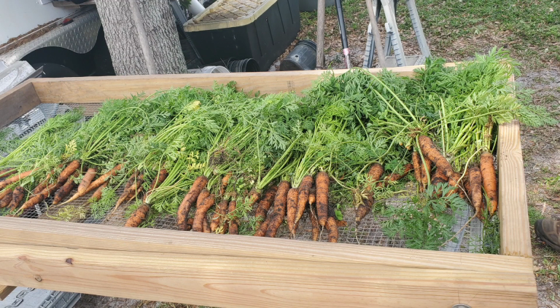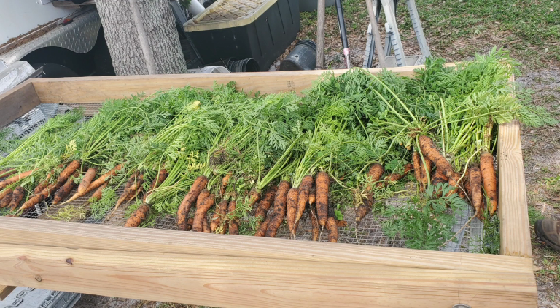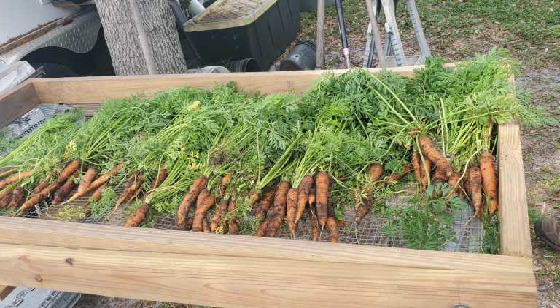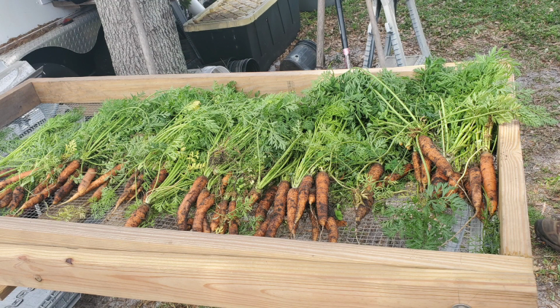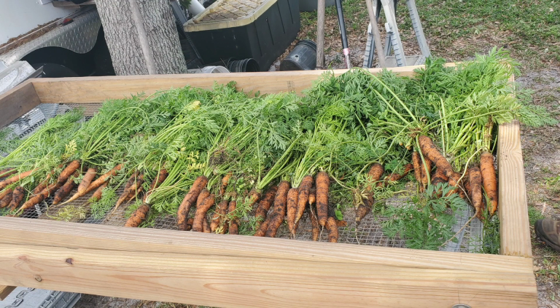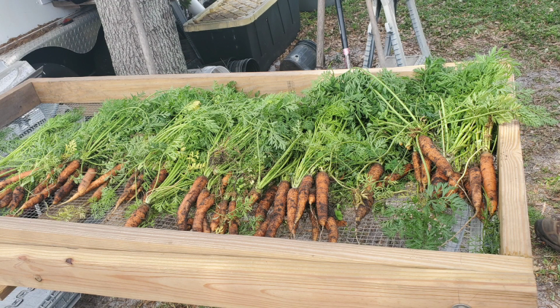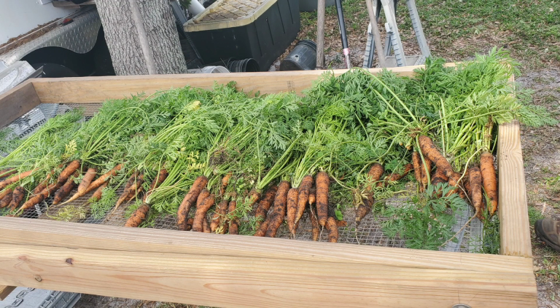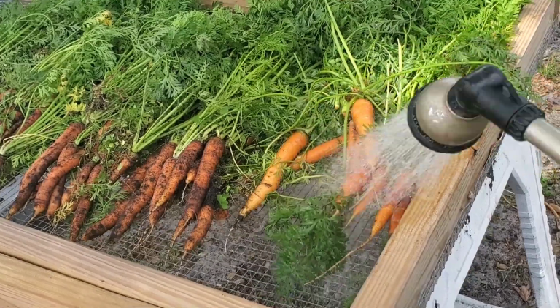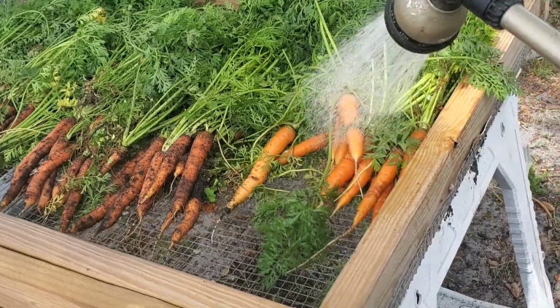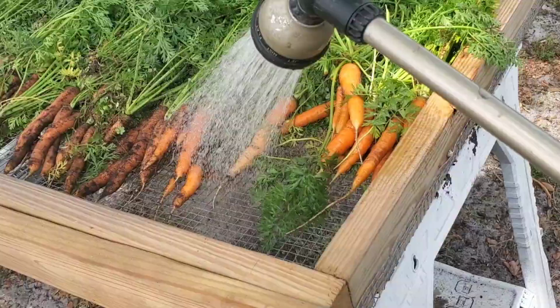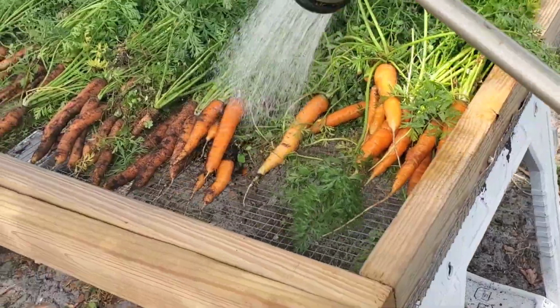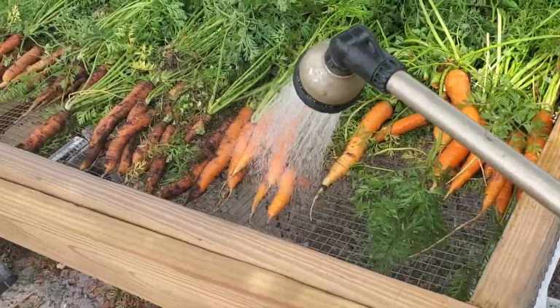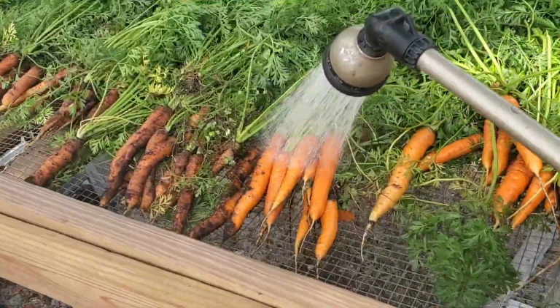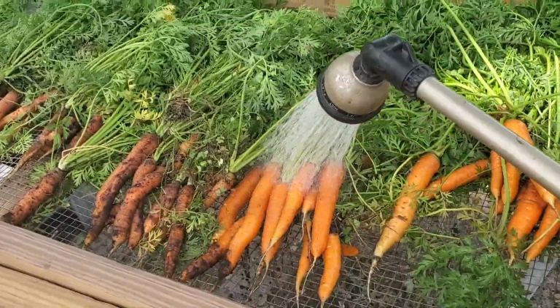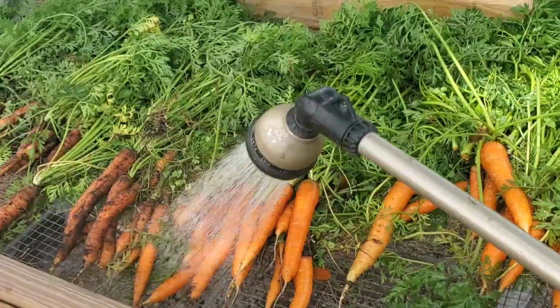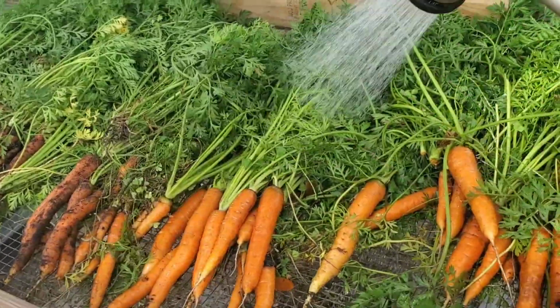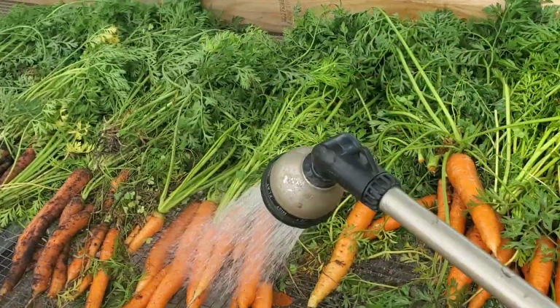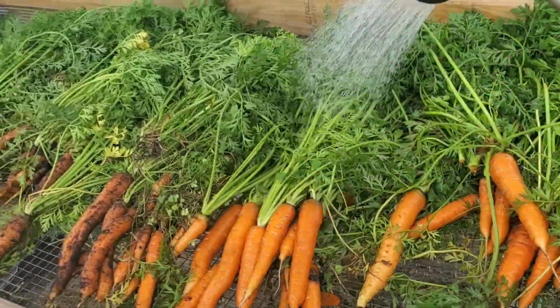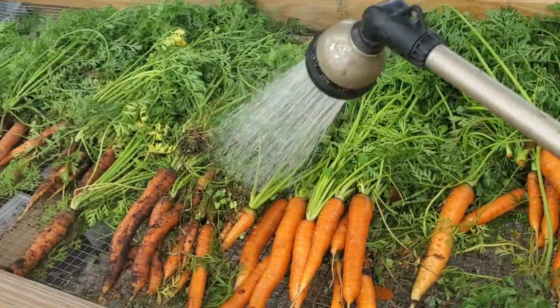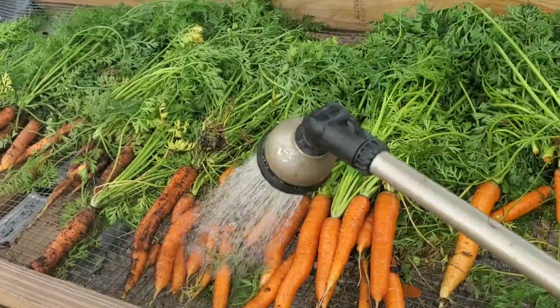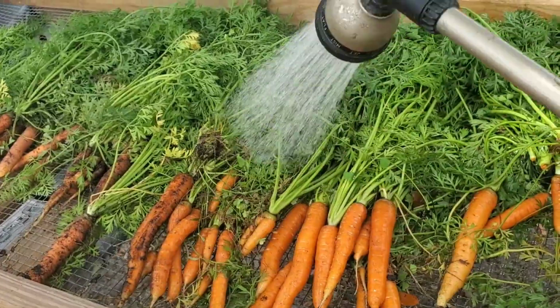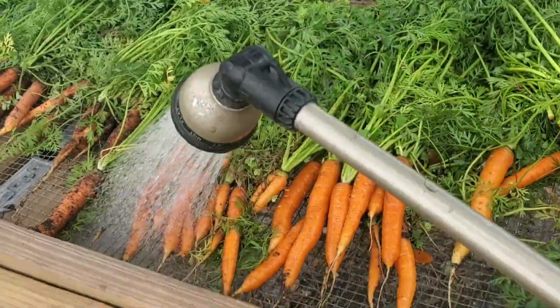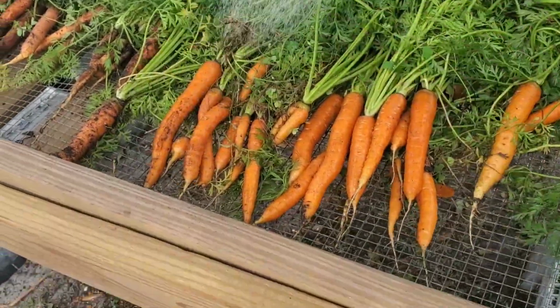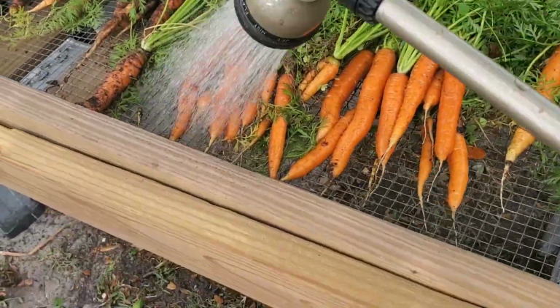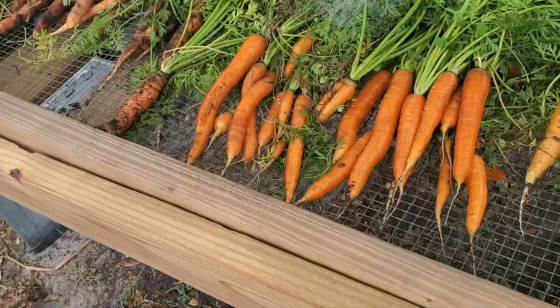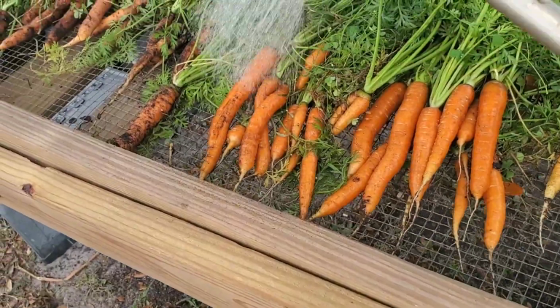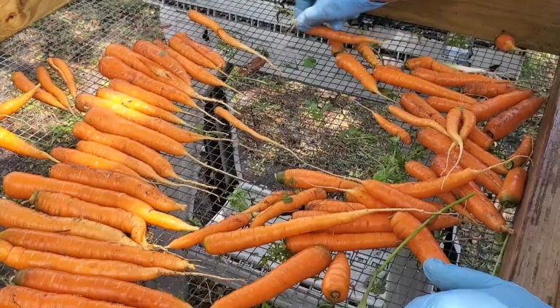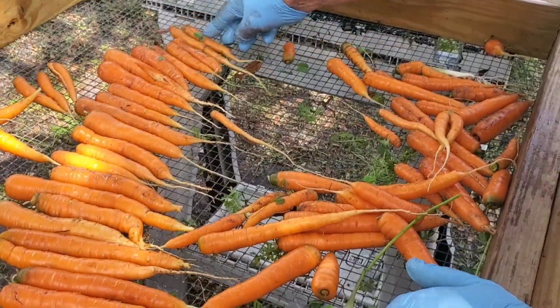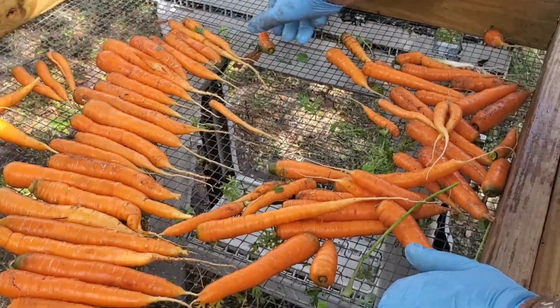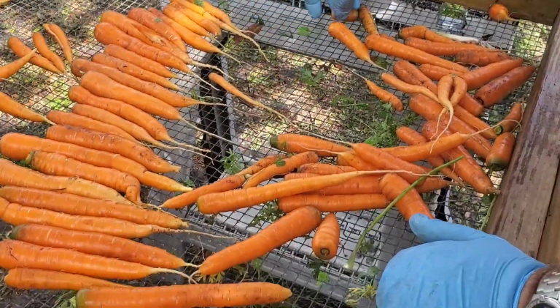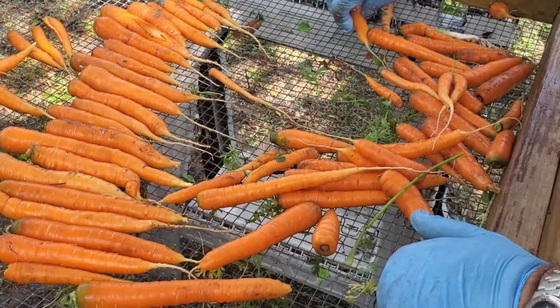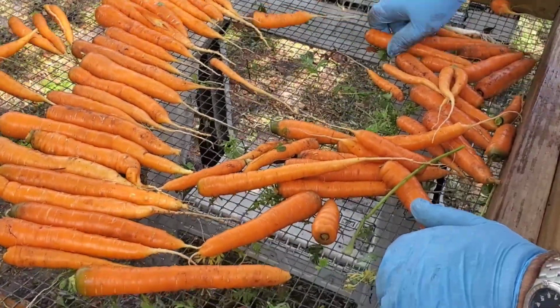We had a couple of yards of organic soil that we brought in this year and it had a lot of just other junk in it, so we had to separate it out. So Kurt built this sifter for that purpose. However, it has turned into a multi-purpose tool and I love it.